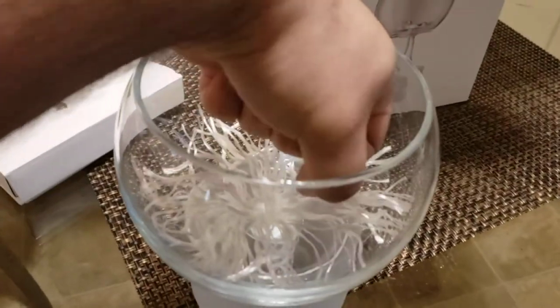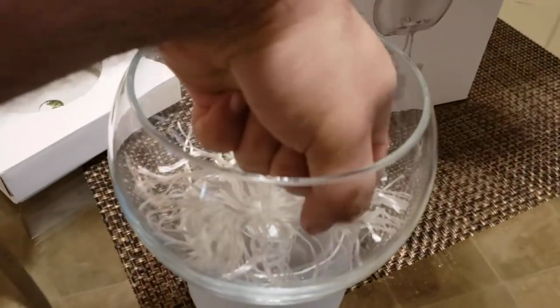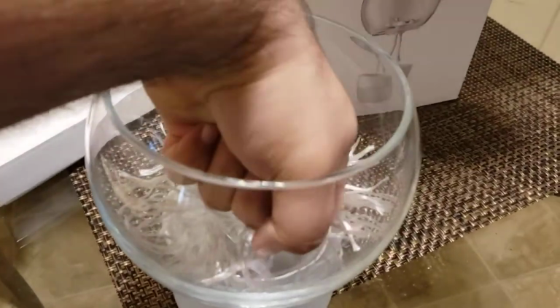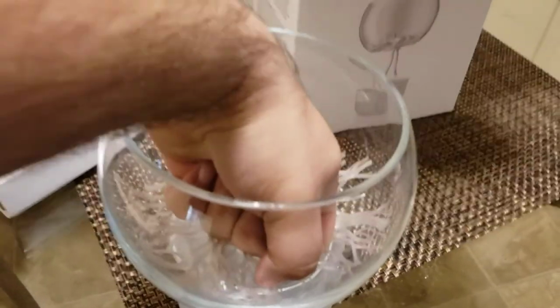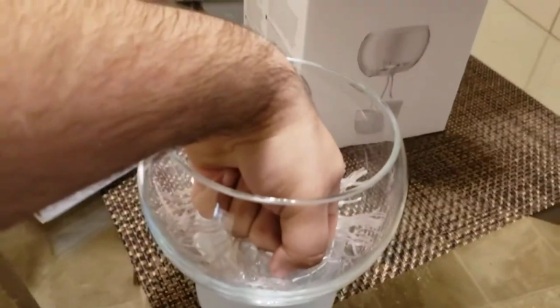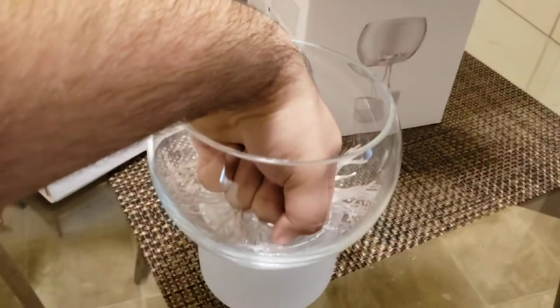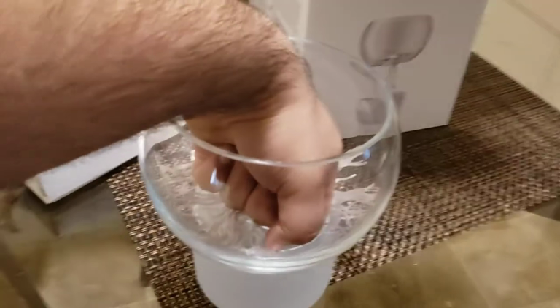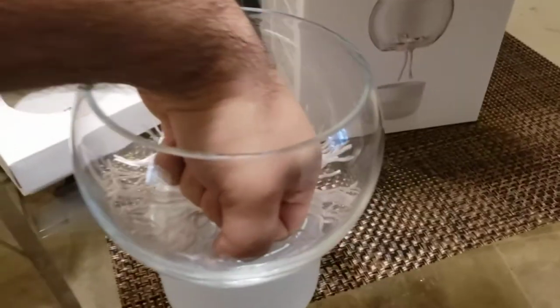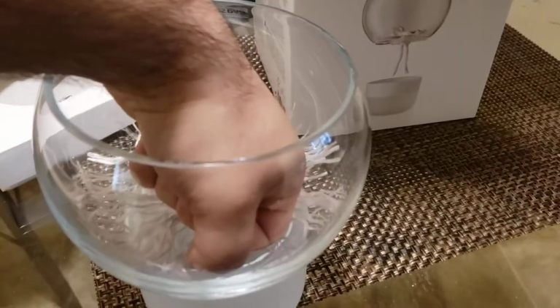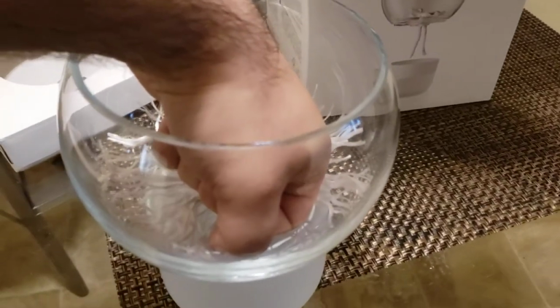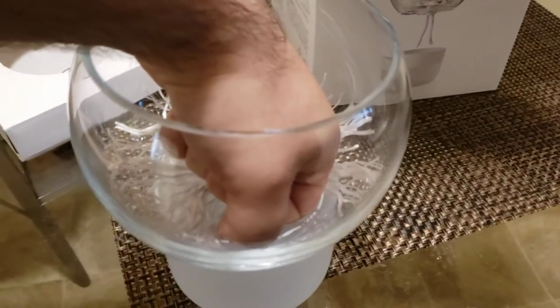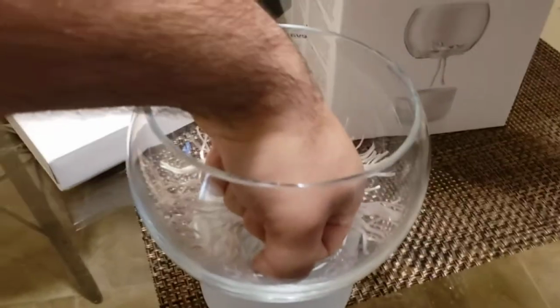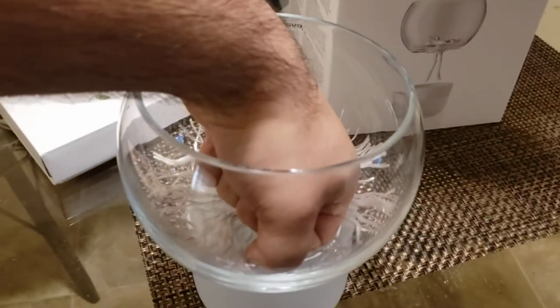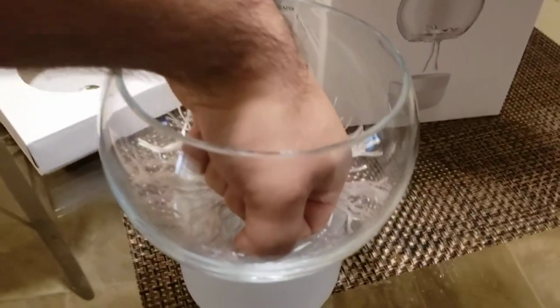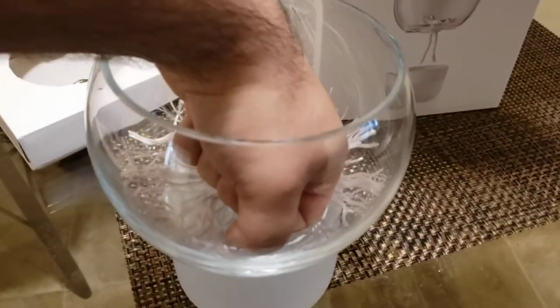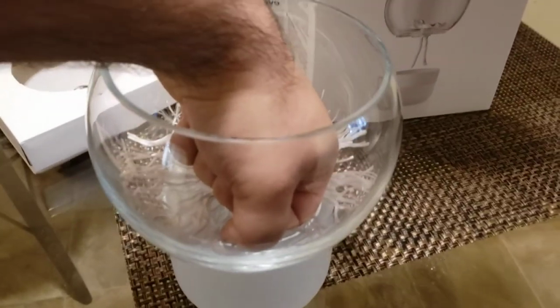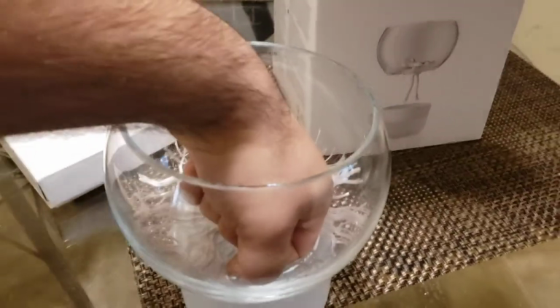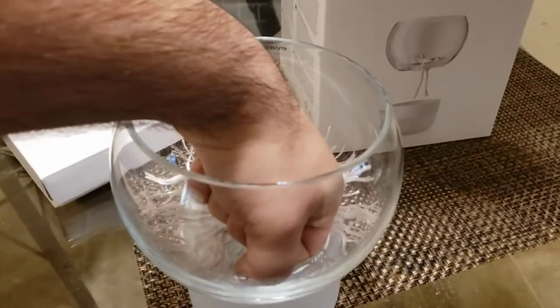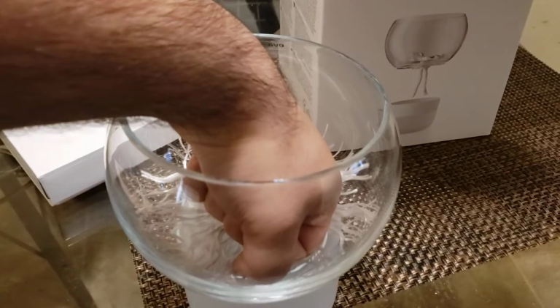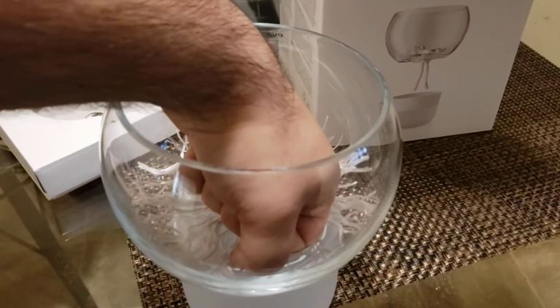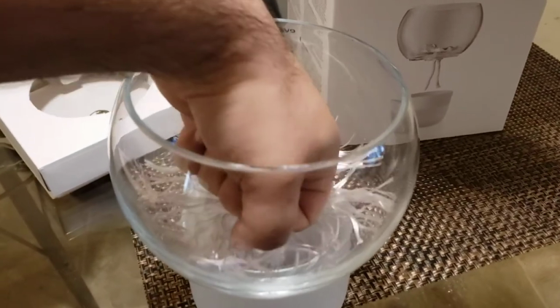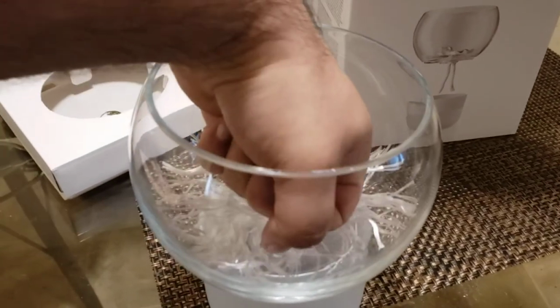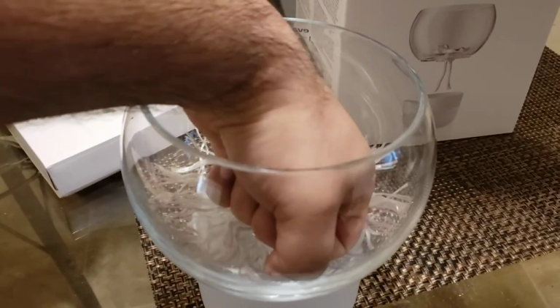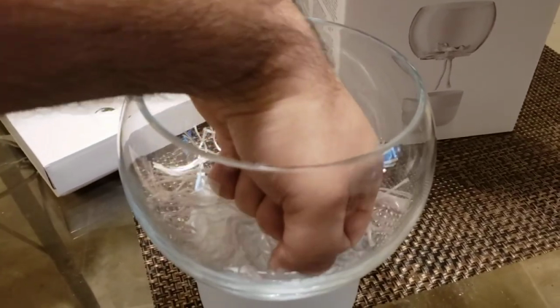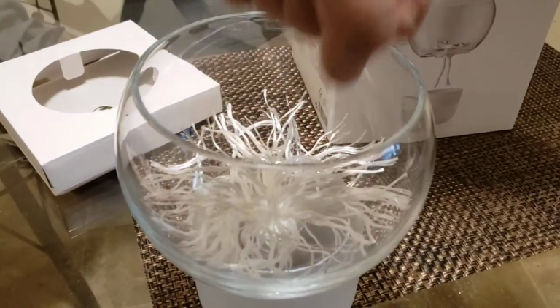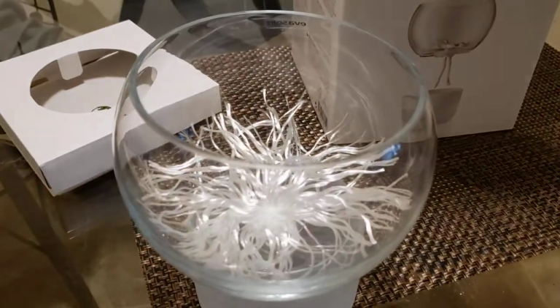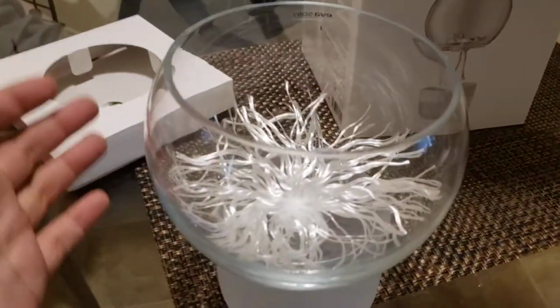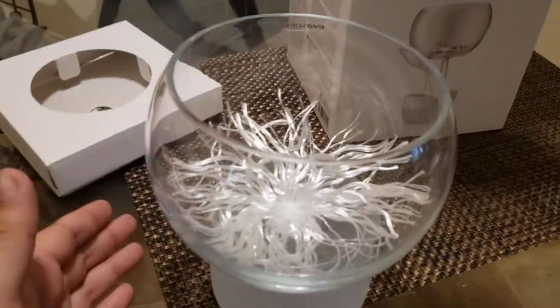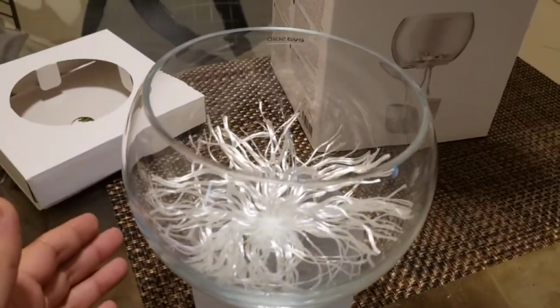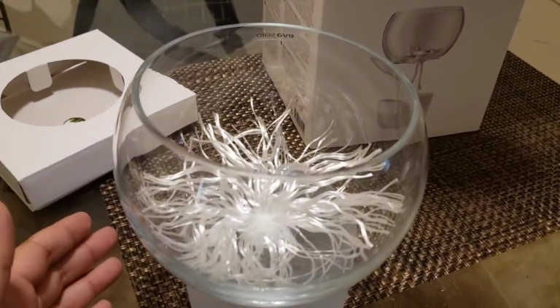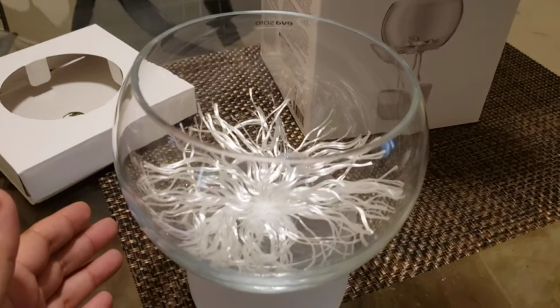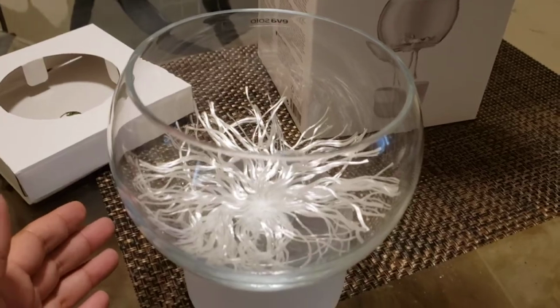Just to give you a good idea of size — I'm a big guy and so this is my fist inside of this jar. It's not too small but it's also not too big. I think it is just about right for a full grown Phalaenopsis orchid.